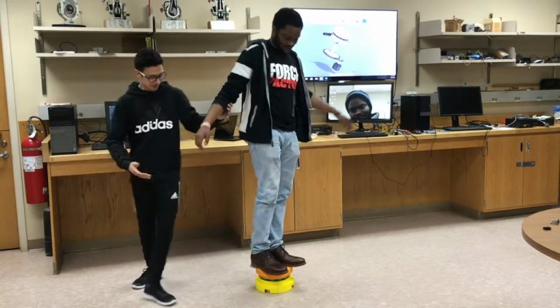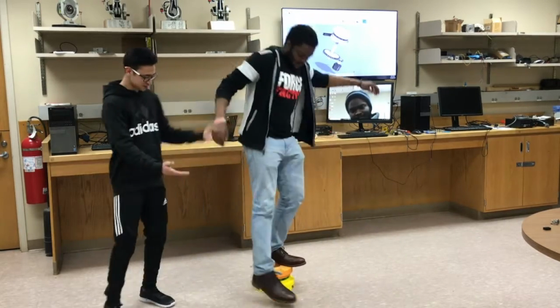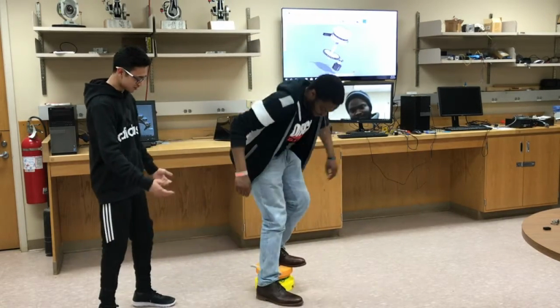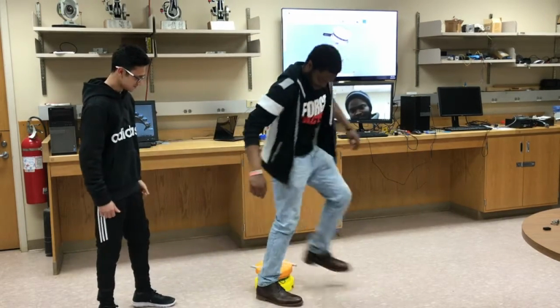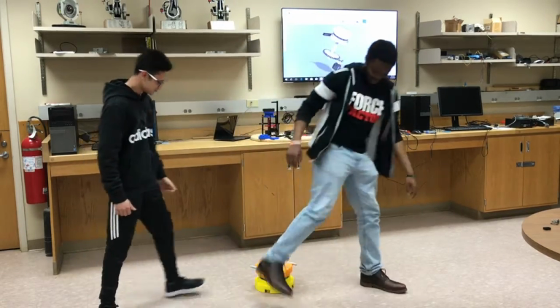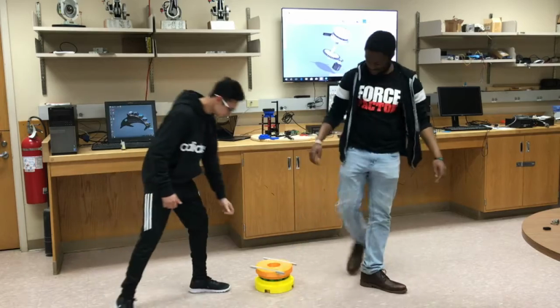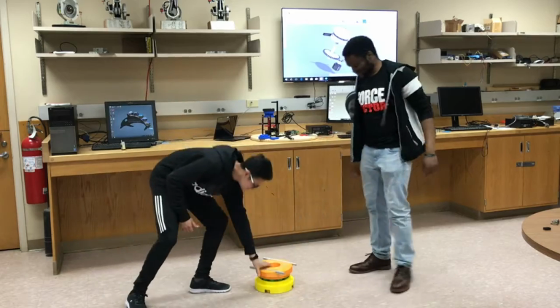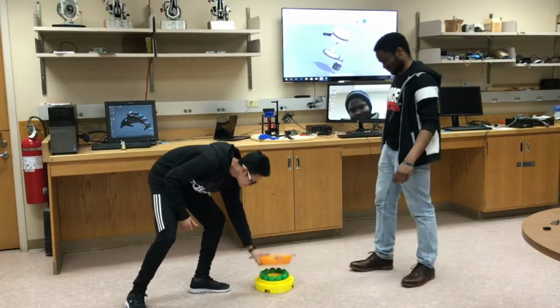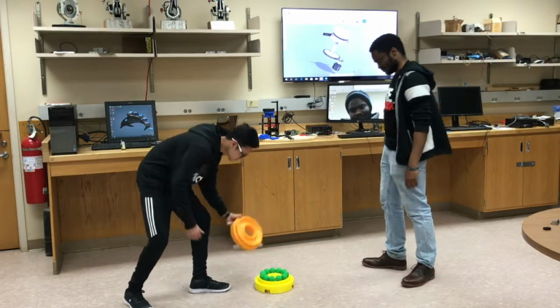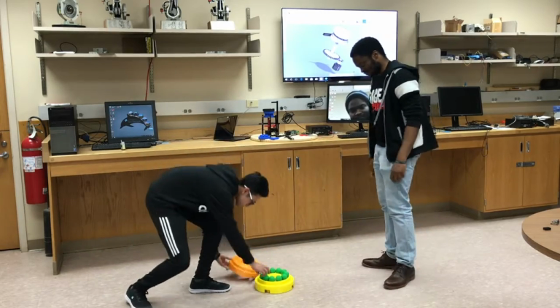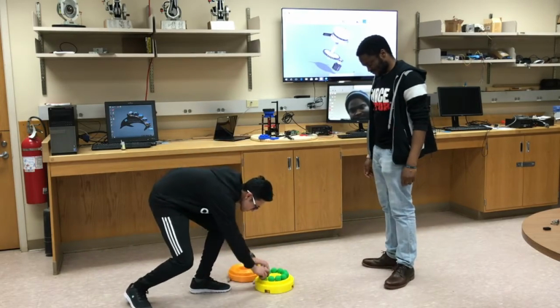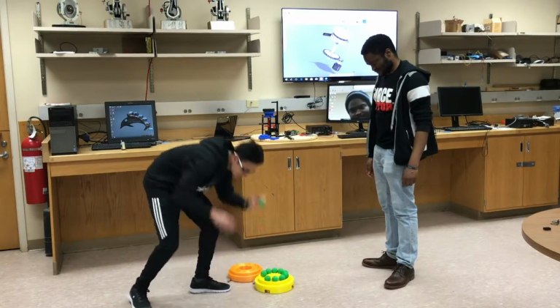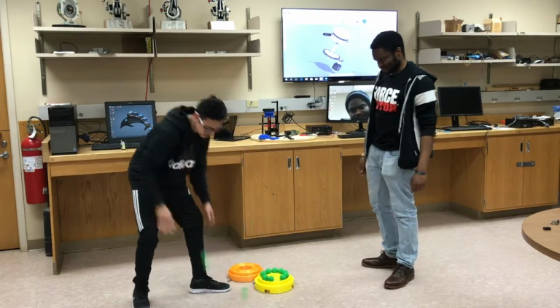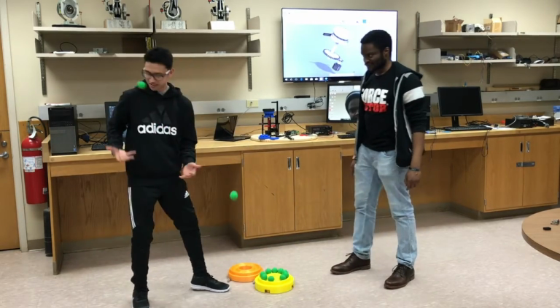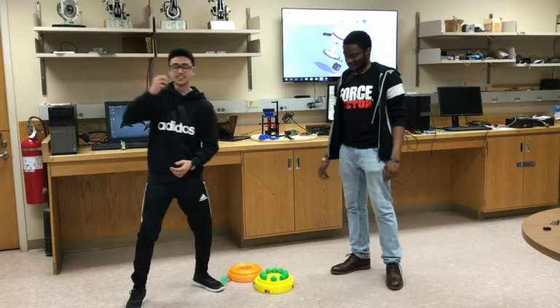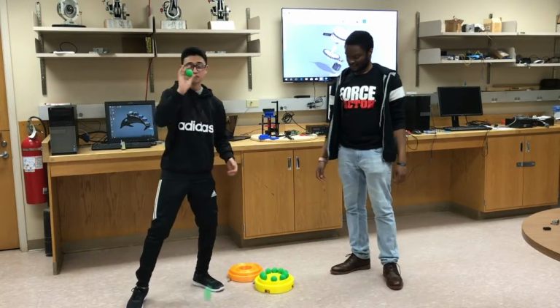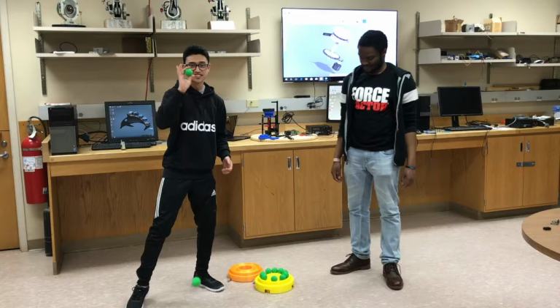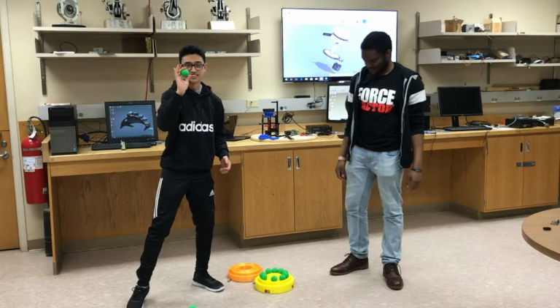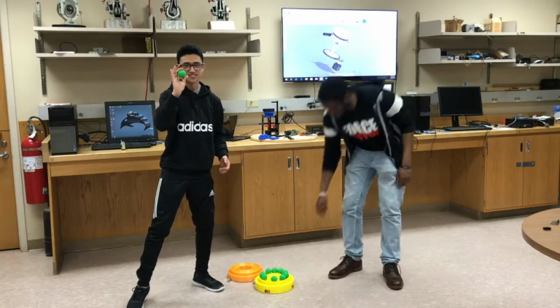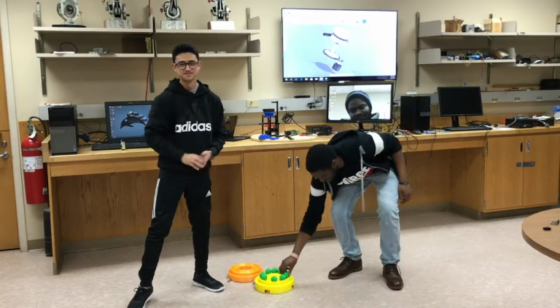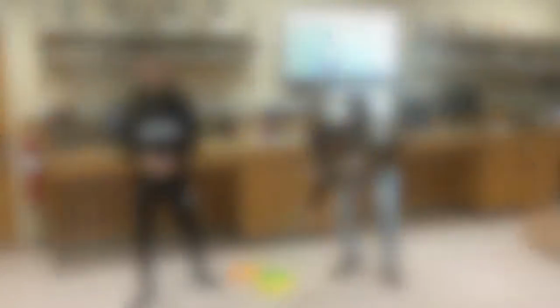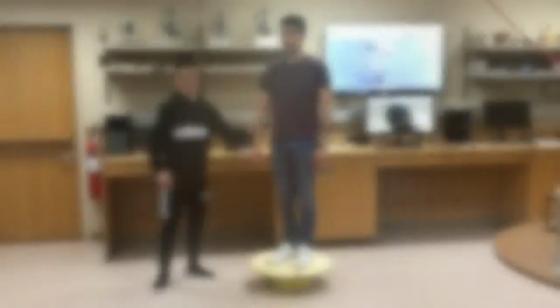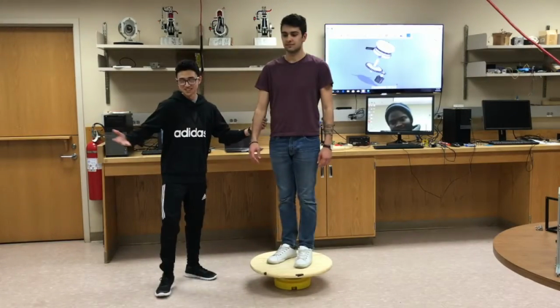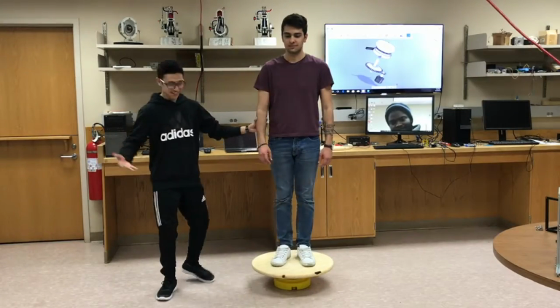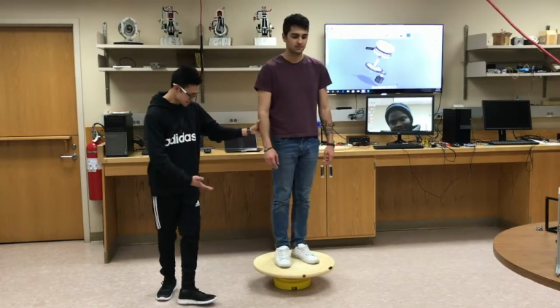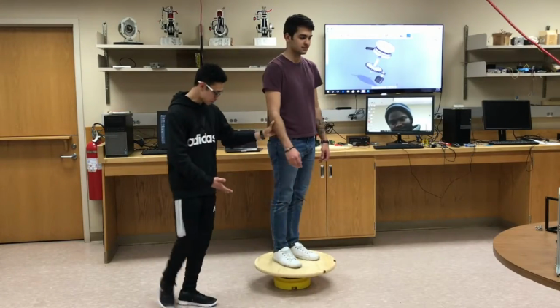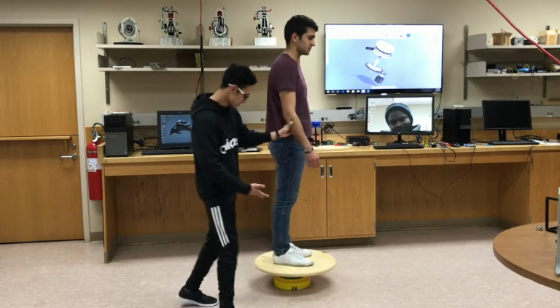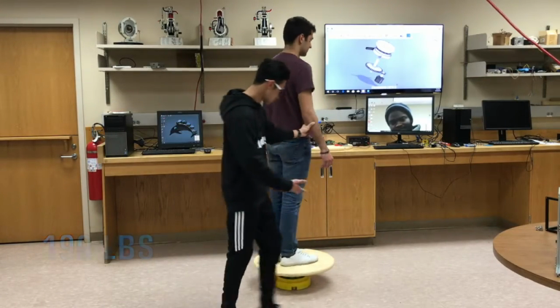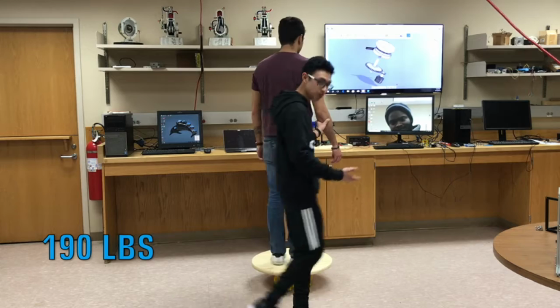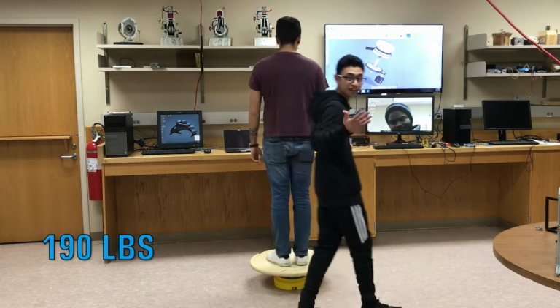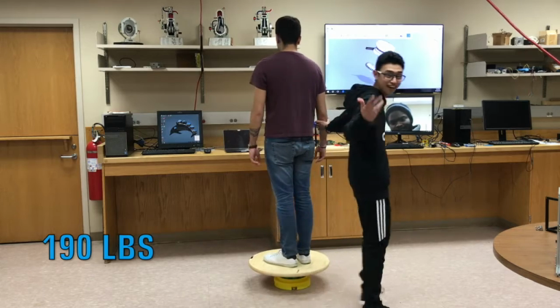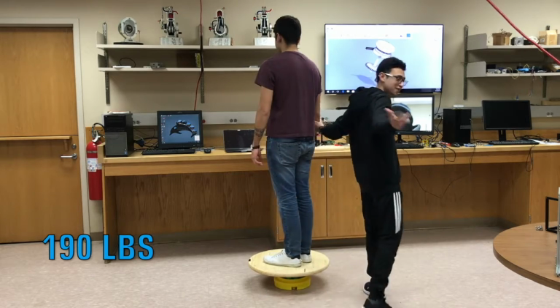Melvin, please step down. See, and the balls are still intact. Guys, you can see the base can support Francisco's weight, which is 190 pounds.